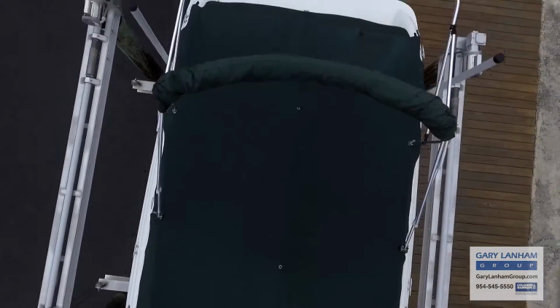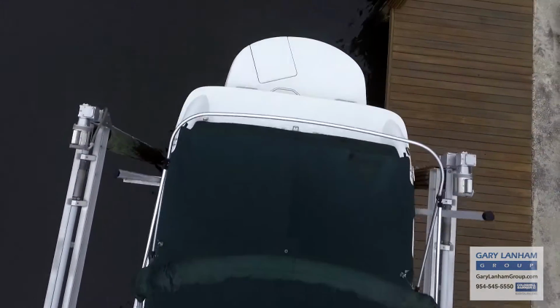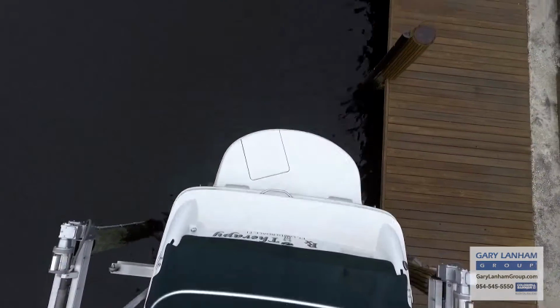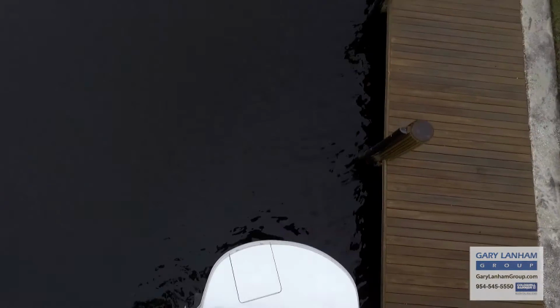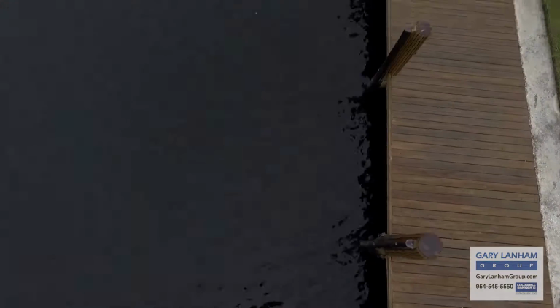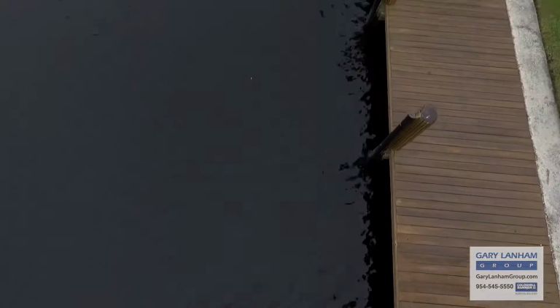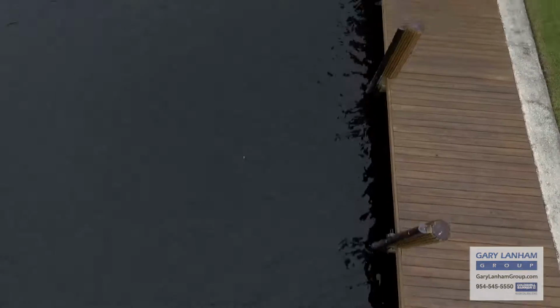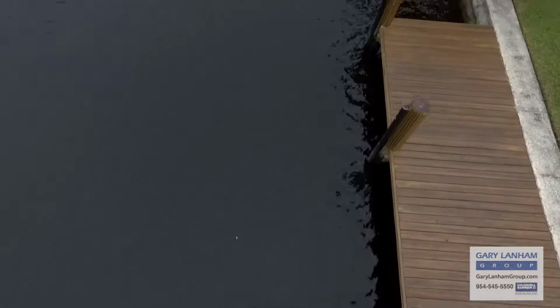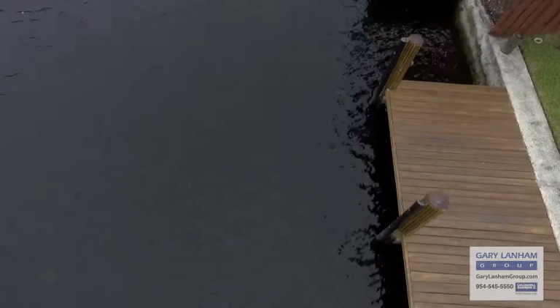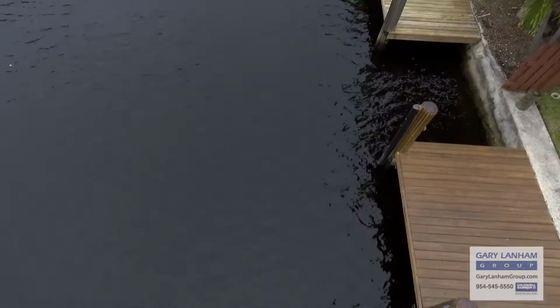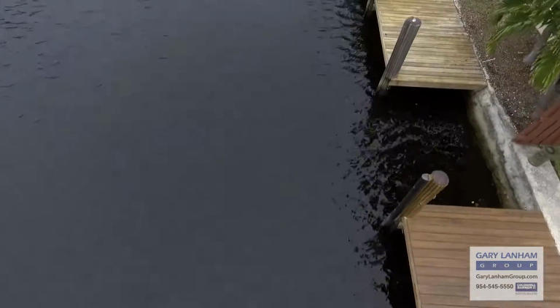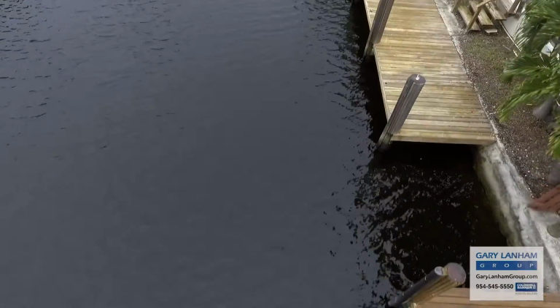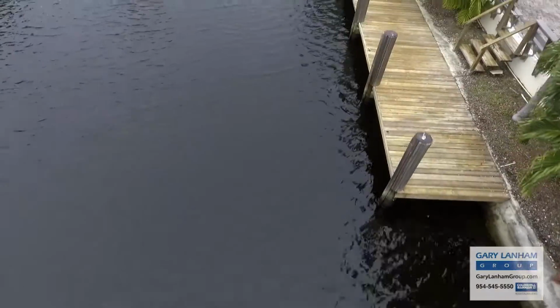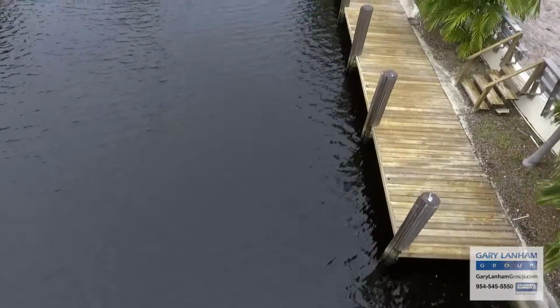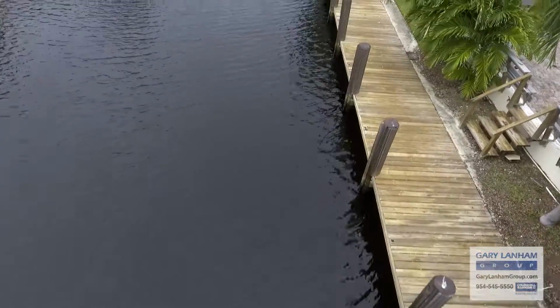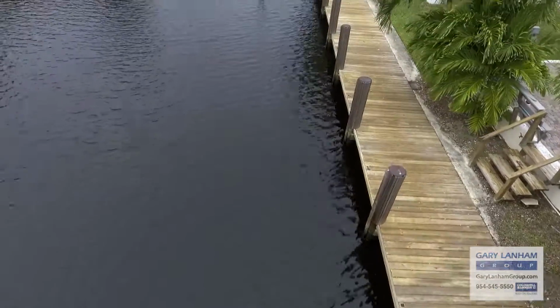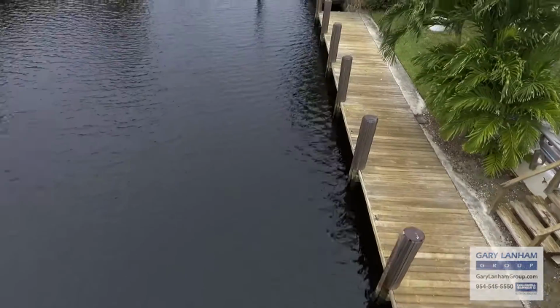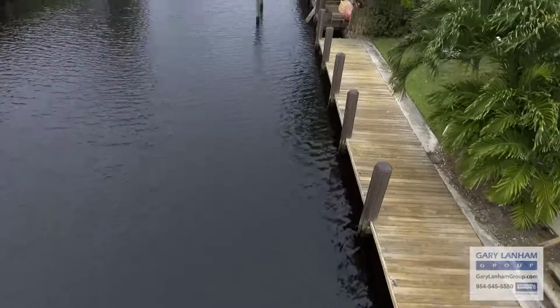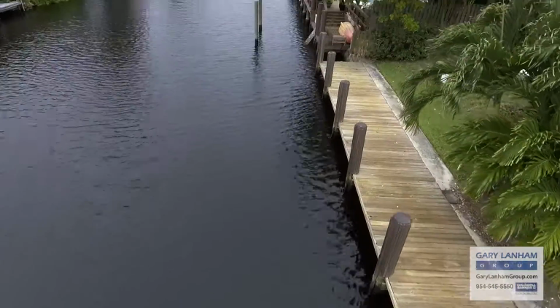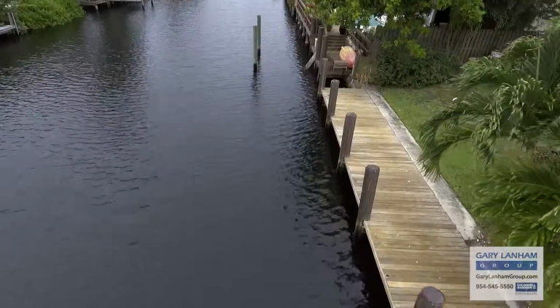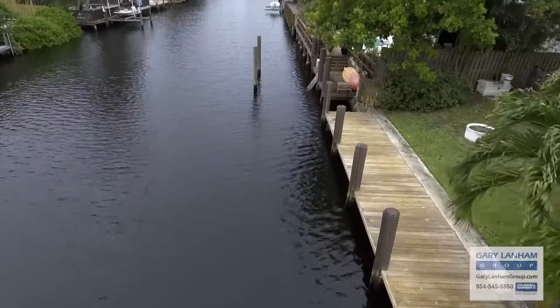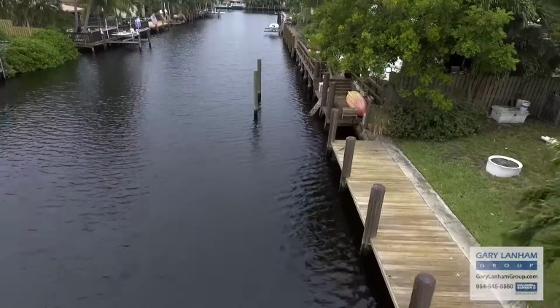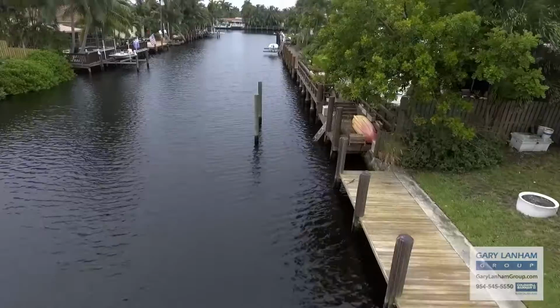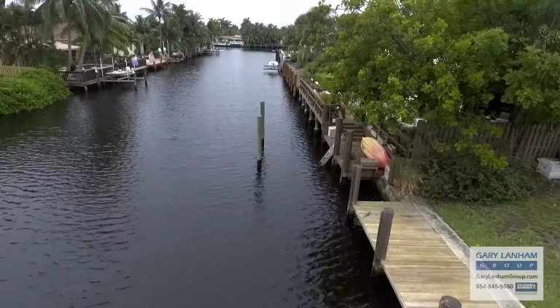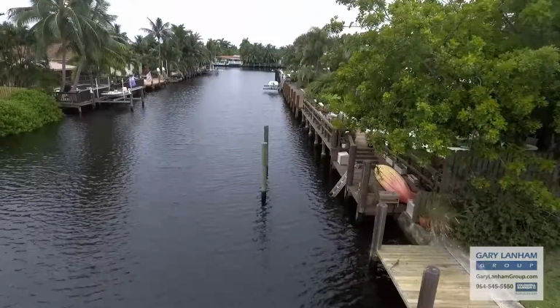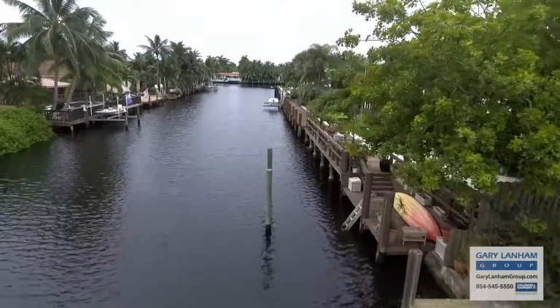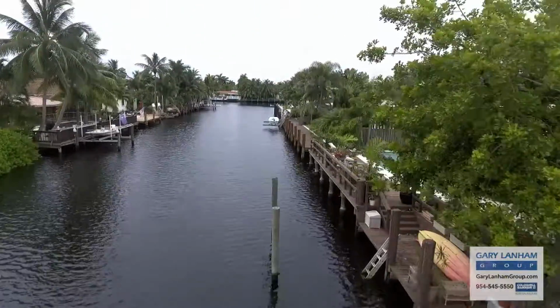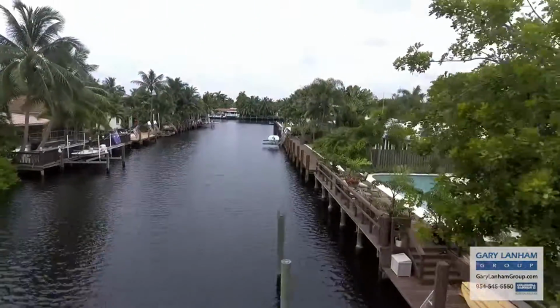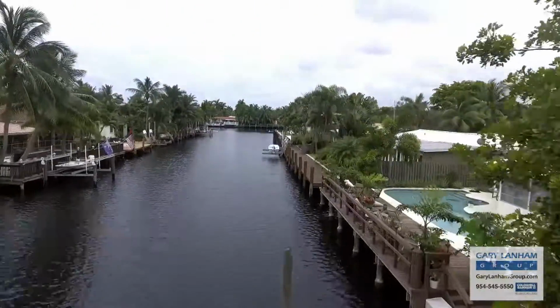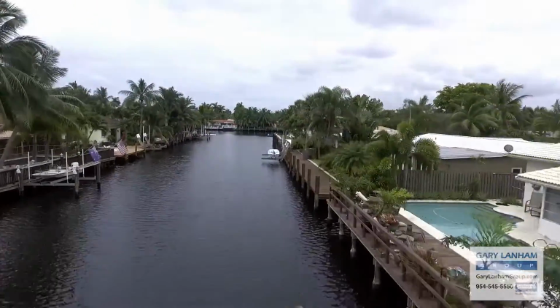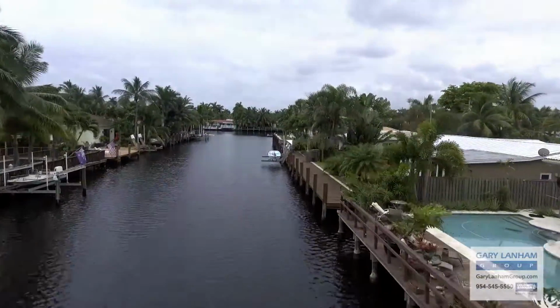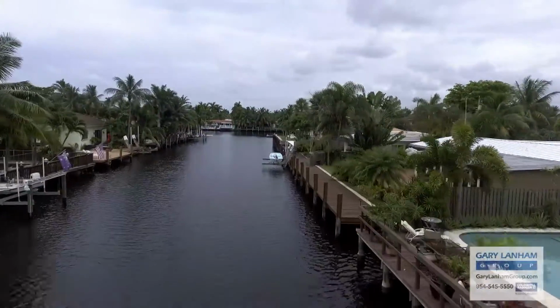It's perfect for entertaining. This canal has ocean access through two fixed bridges. It's great for boating, paddle boarding, and kayaking.